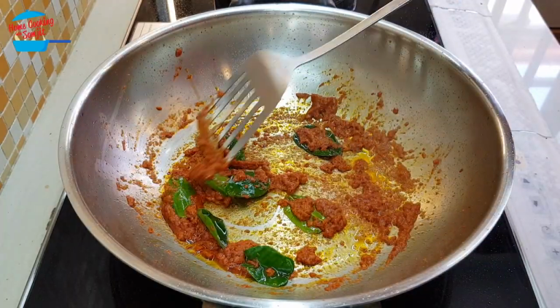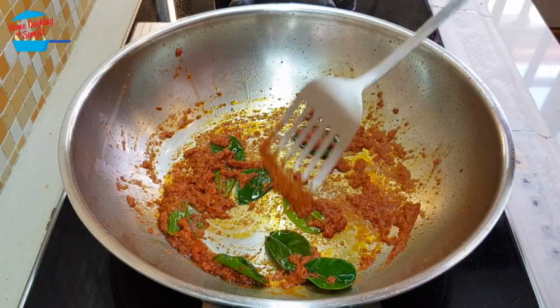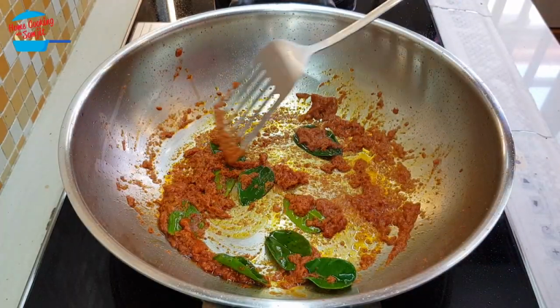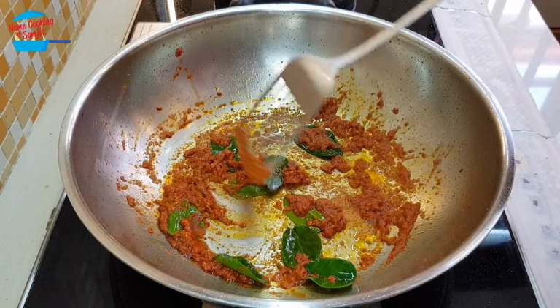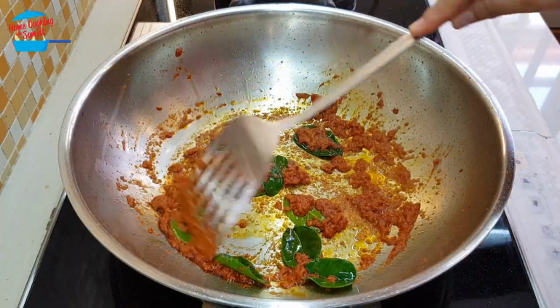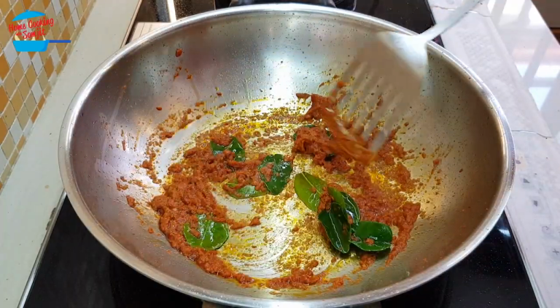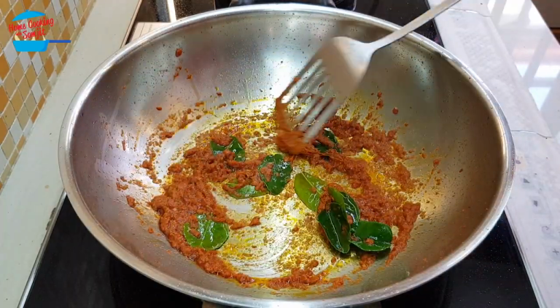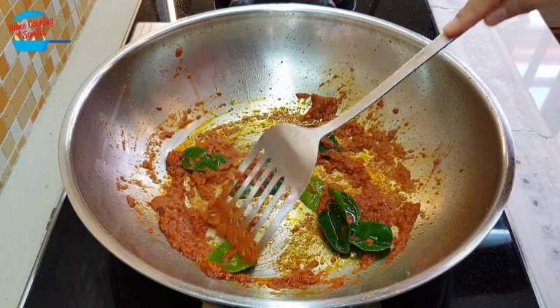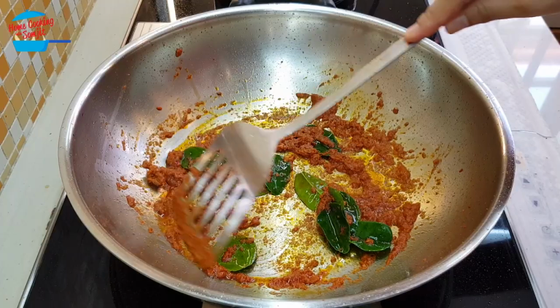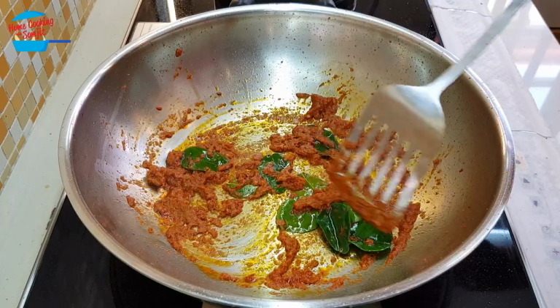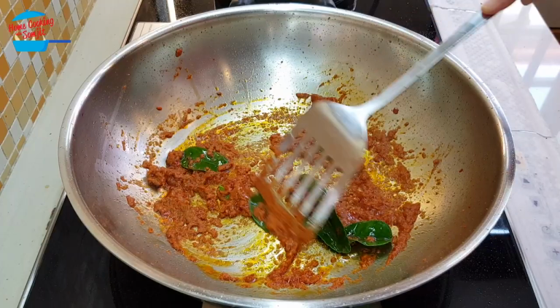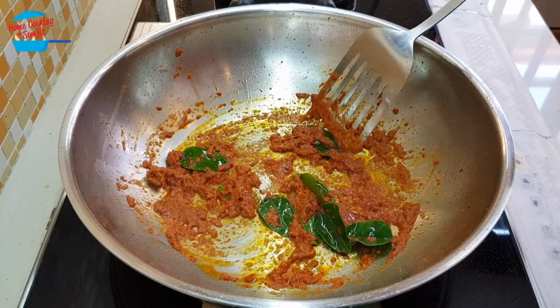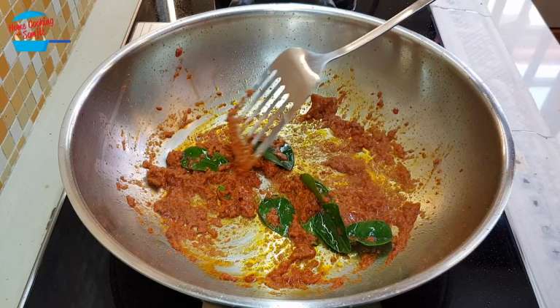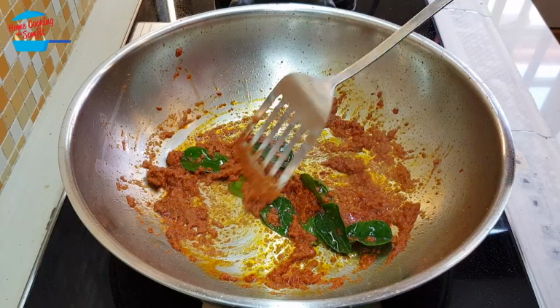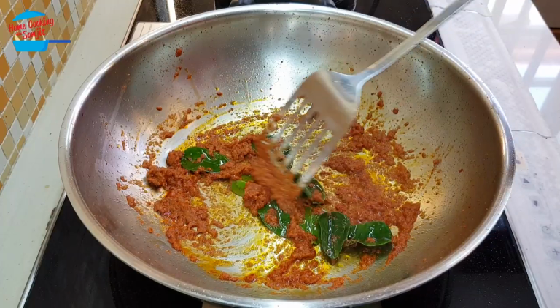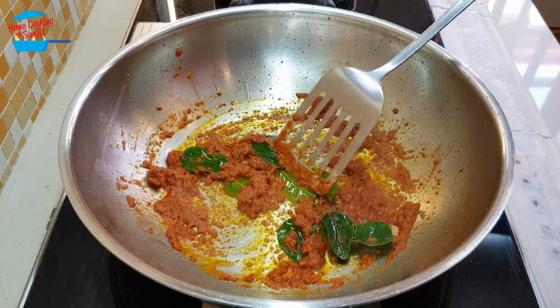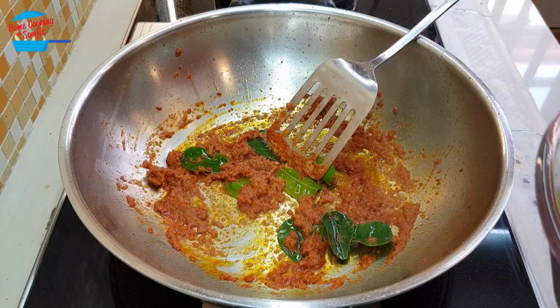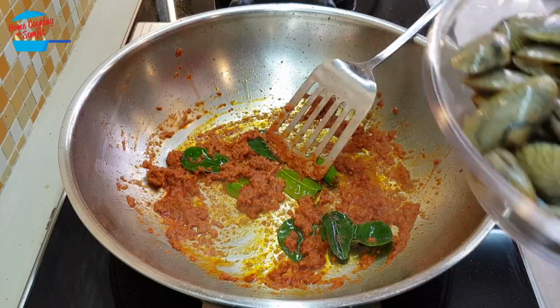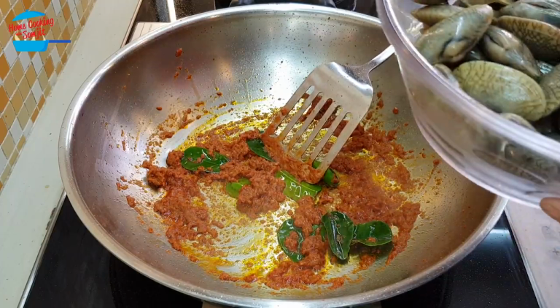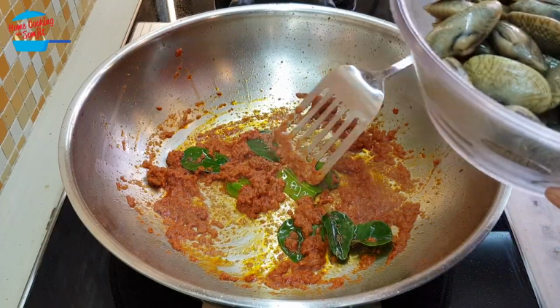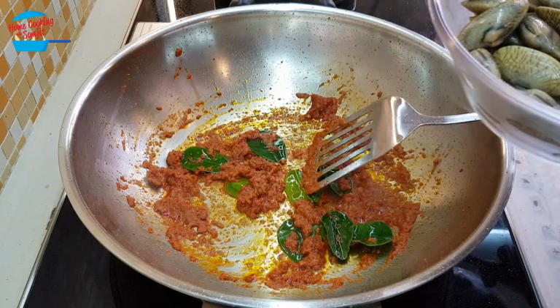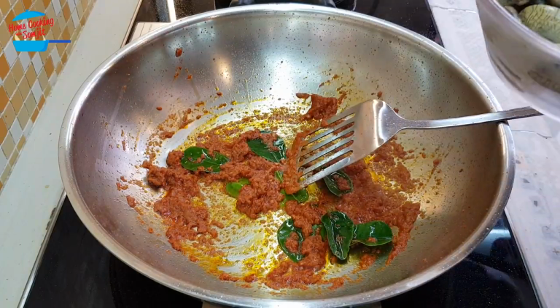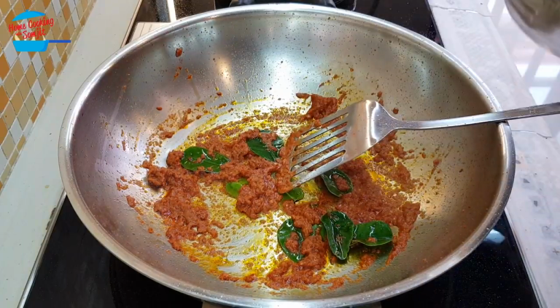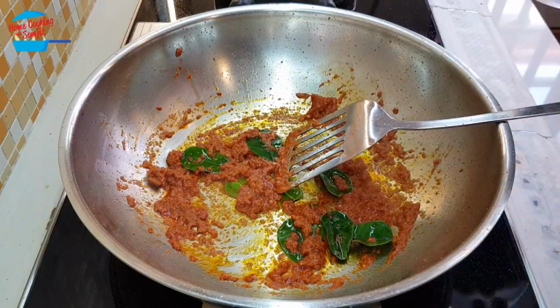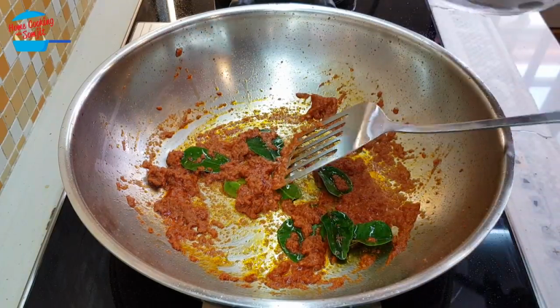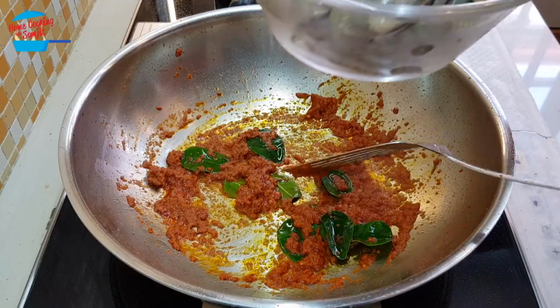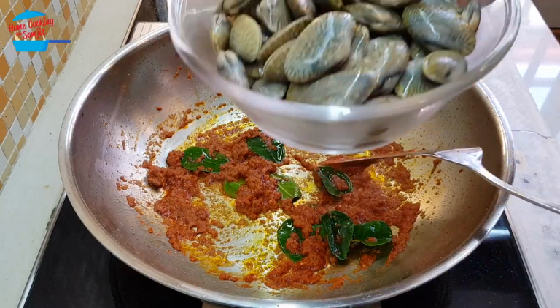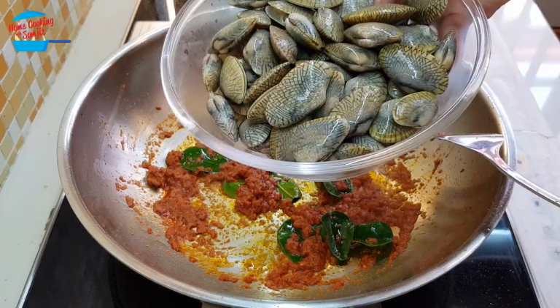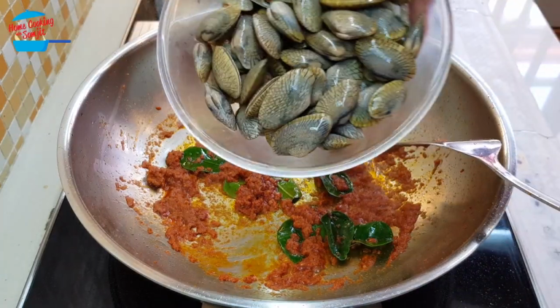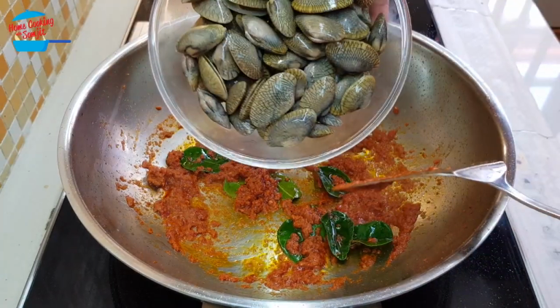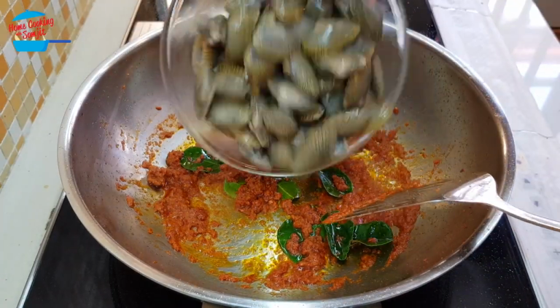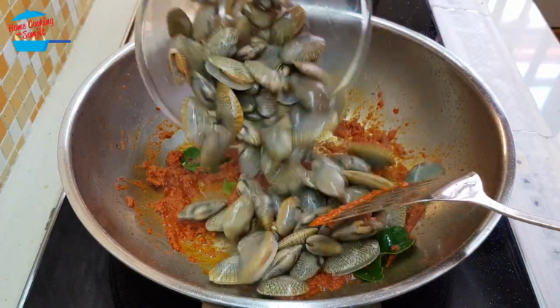When the curry paste has already released a very nice fragrance, I'm going to put in the clams, or the lala.